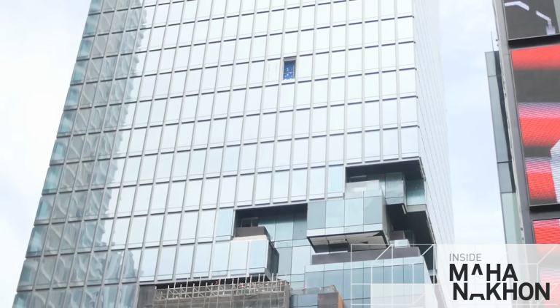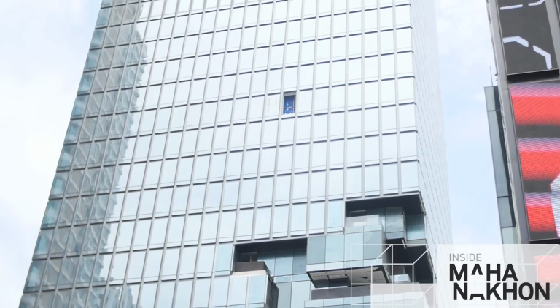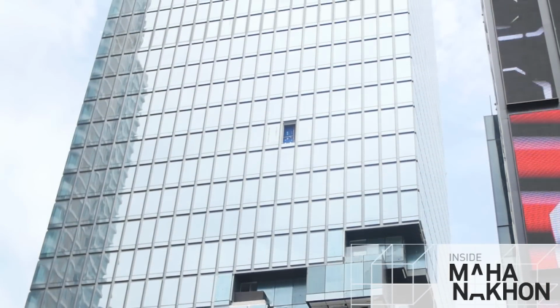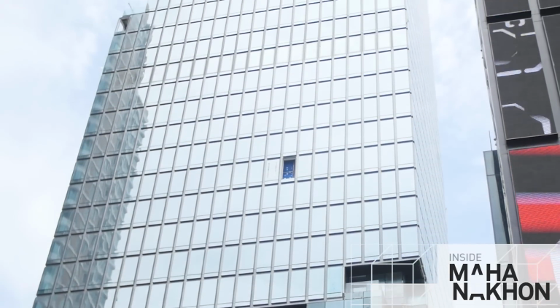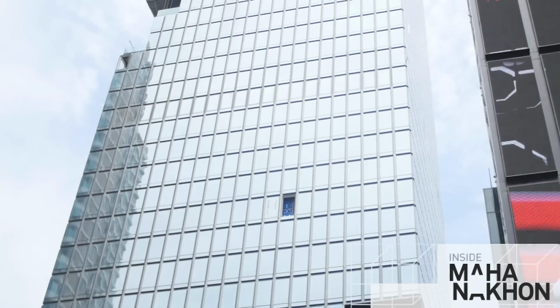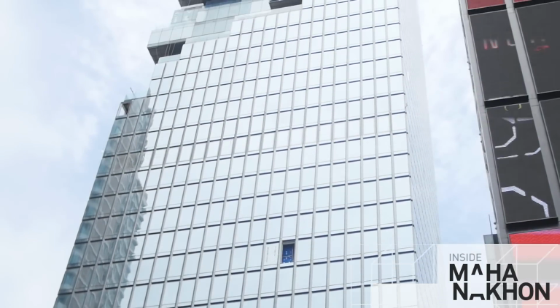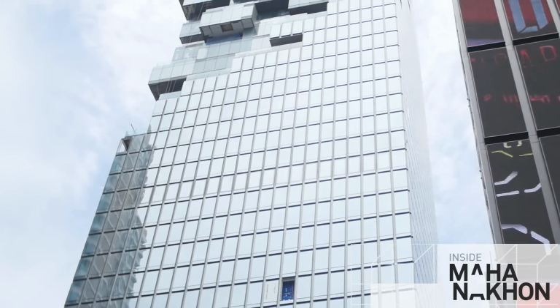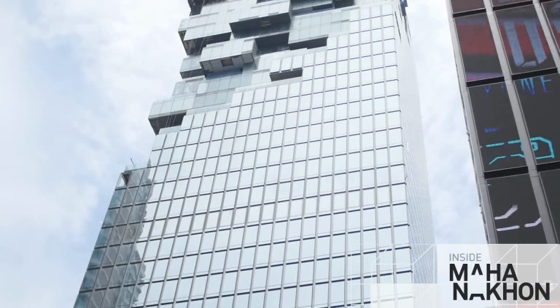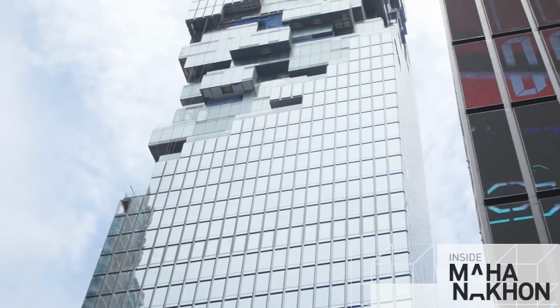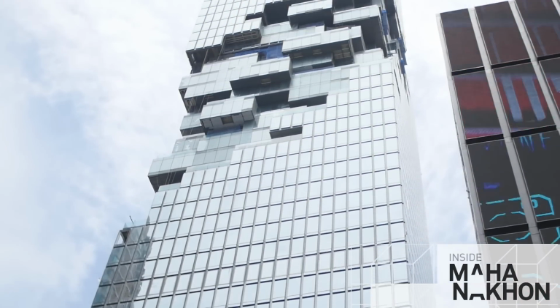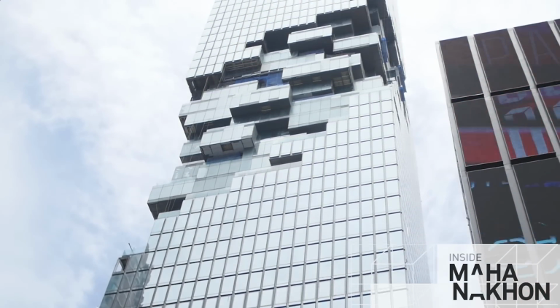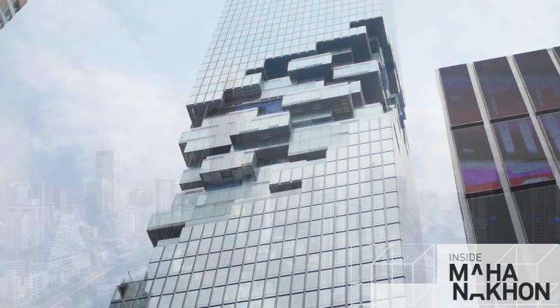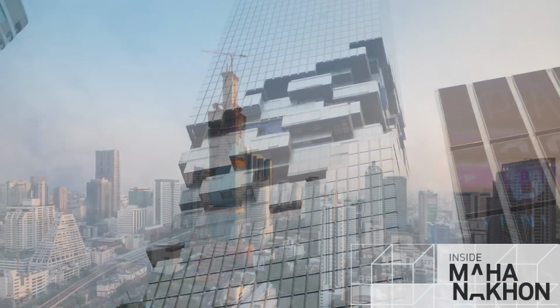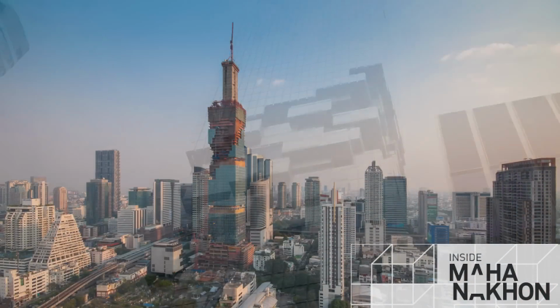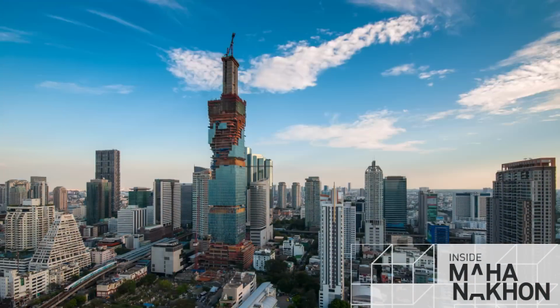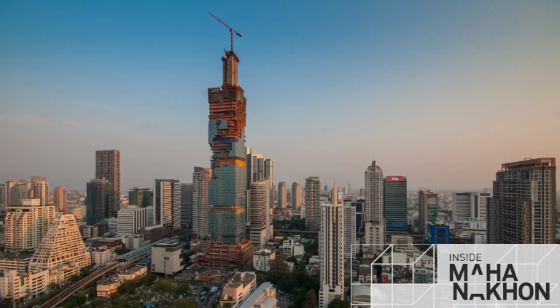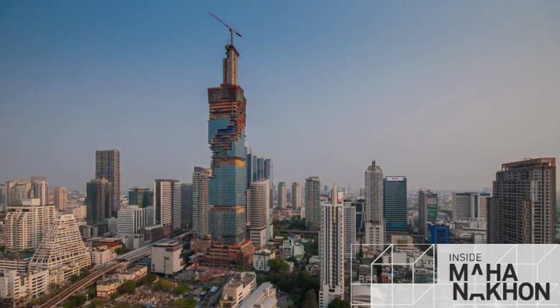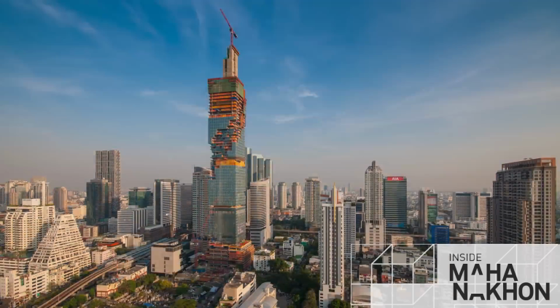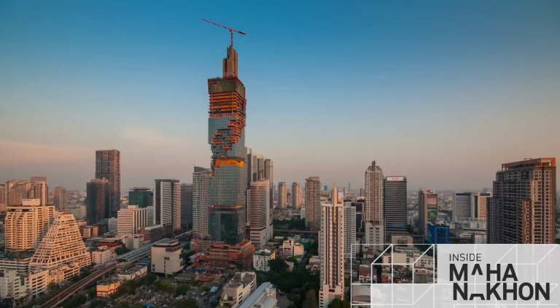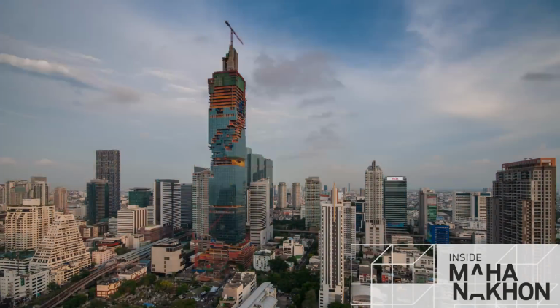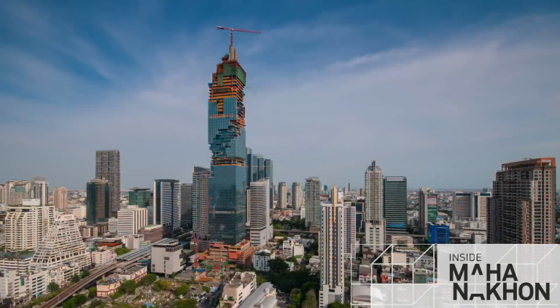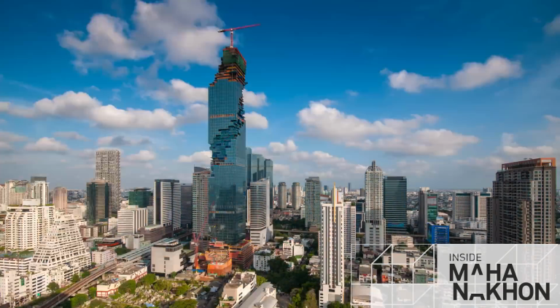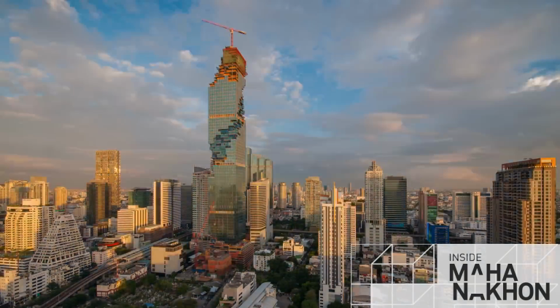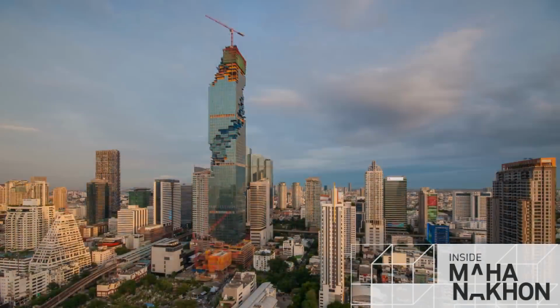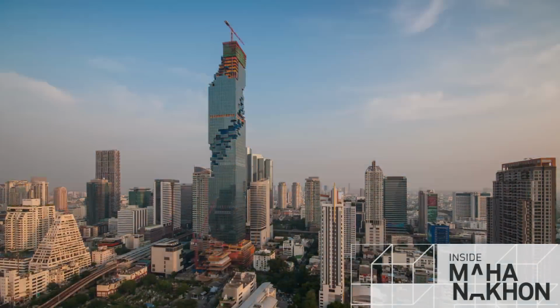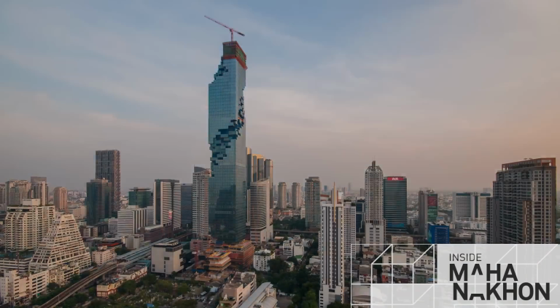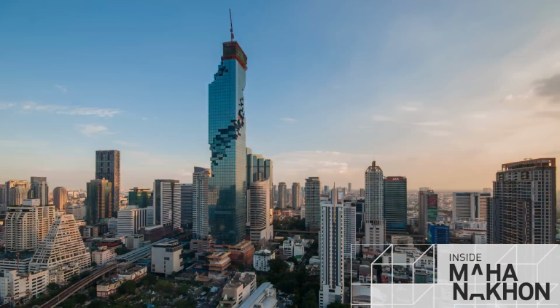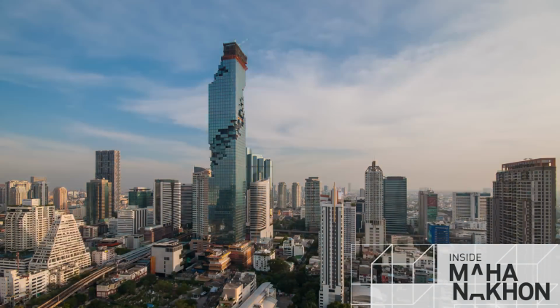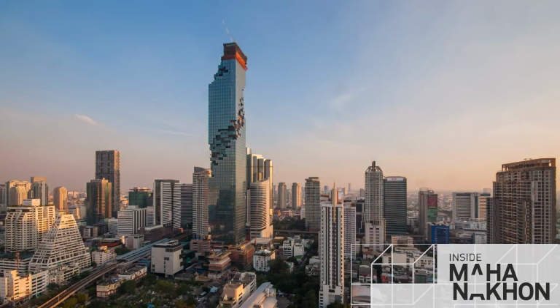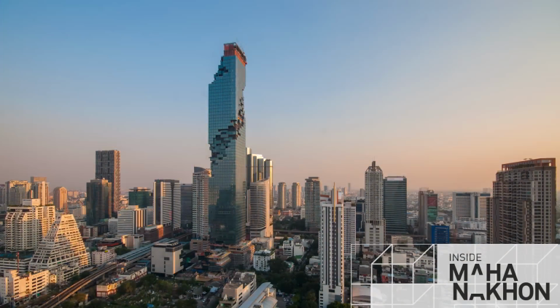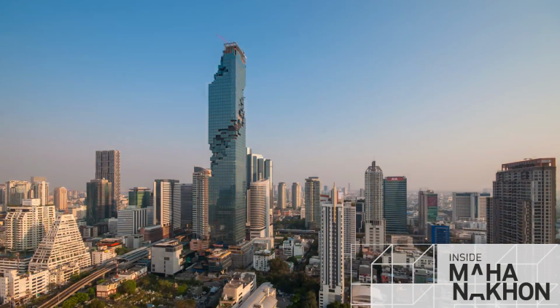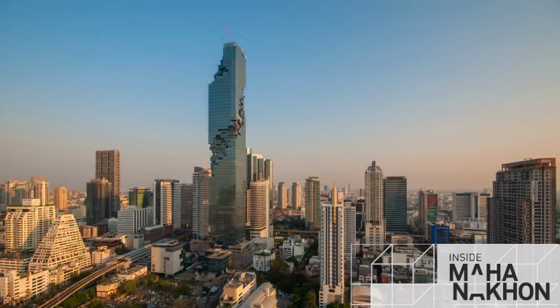Looking close up, we can see the facade has been installed. Inside, the lifts, air conditioning, power systems, flooring, and the interior of the residences are being fitted out.